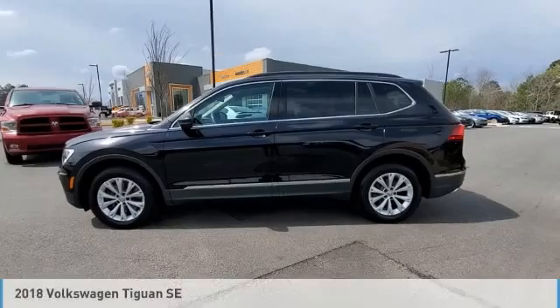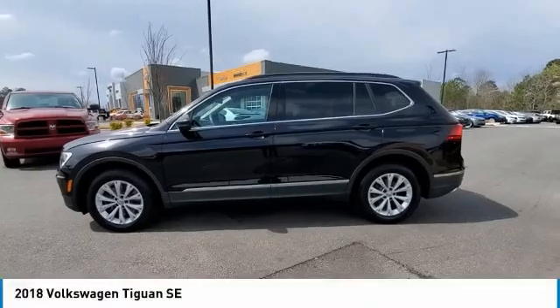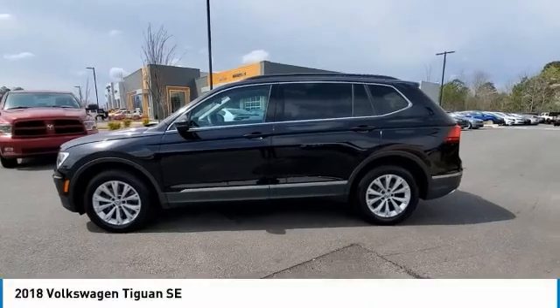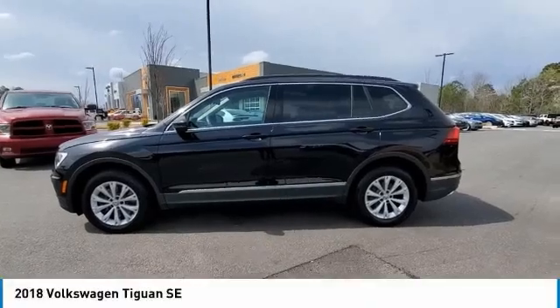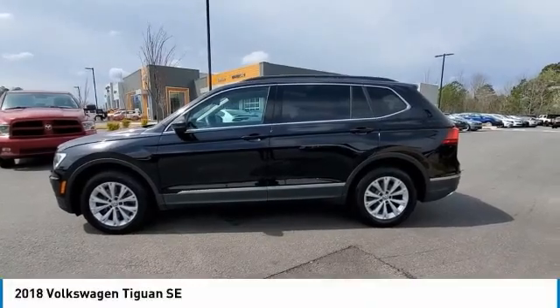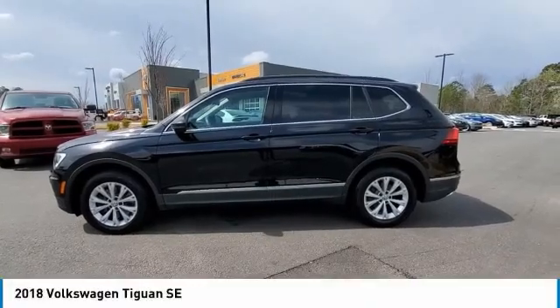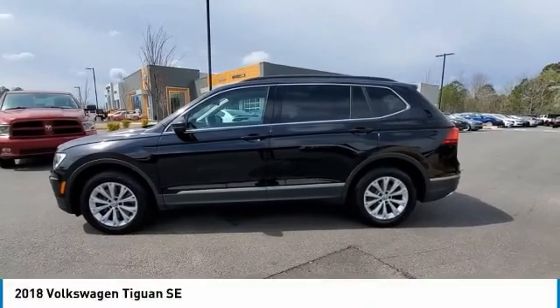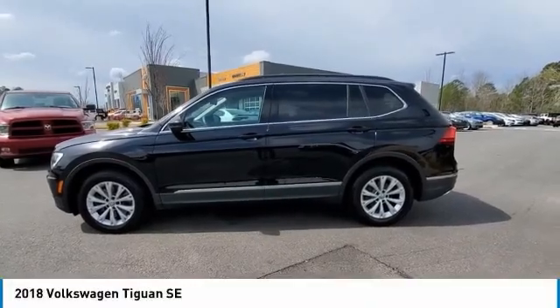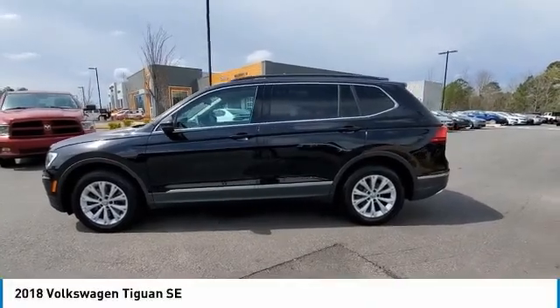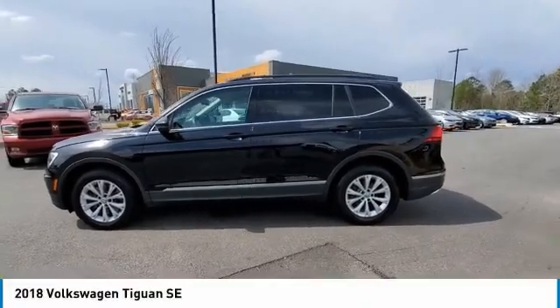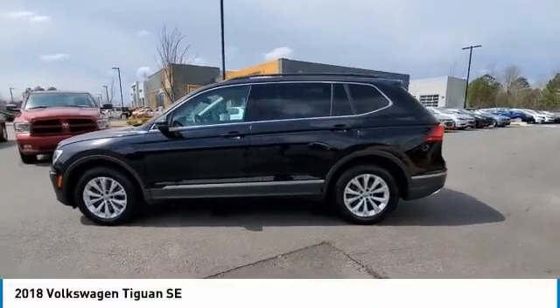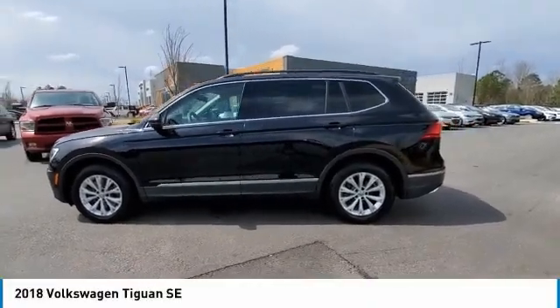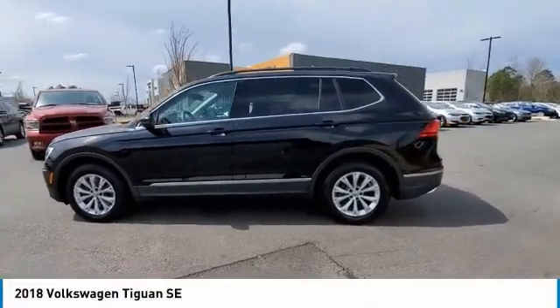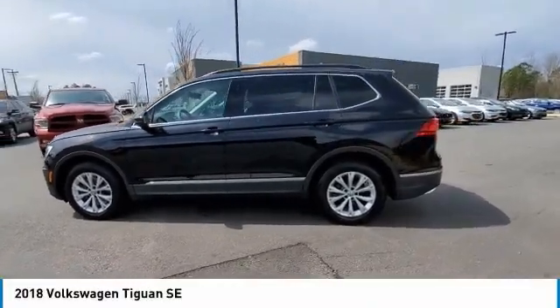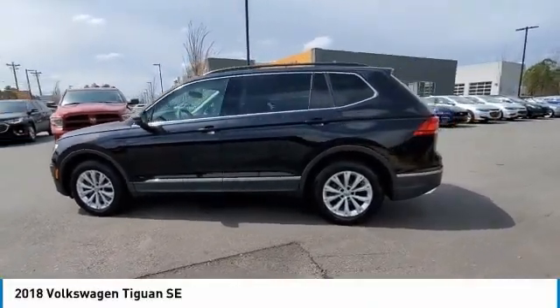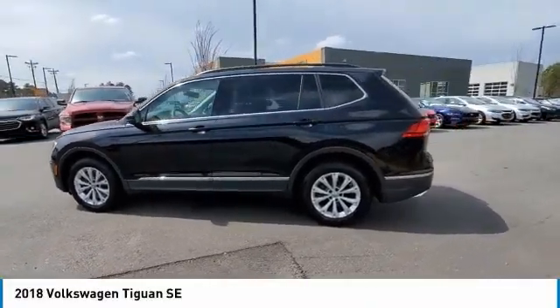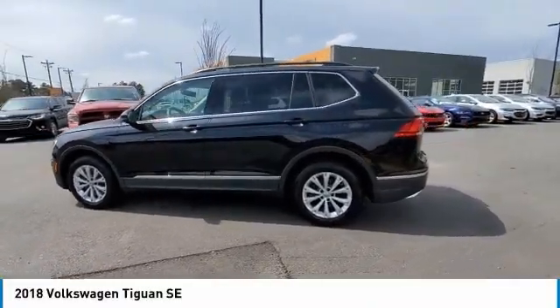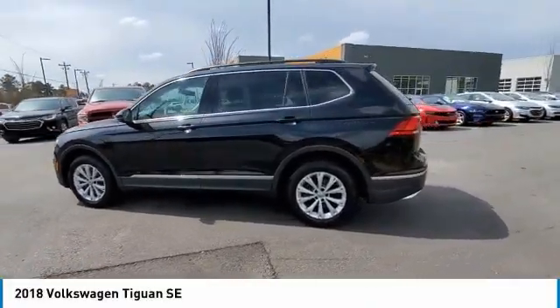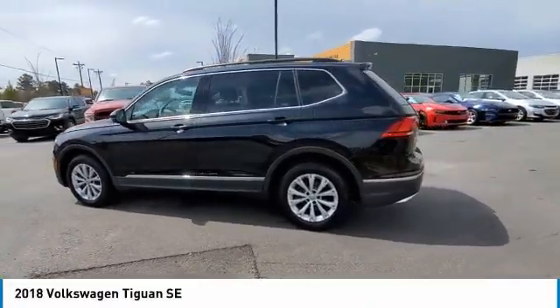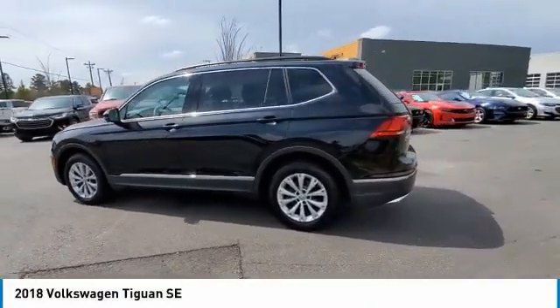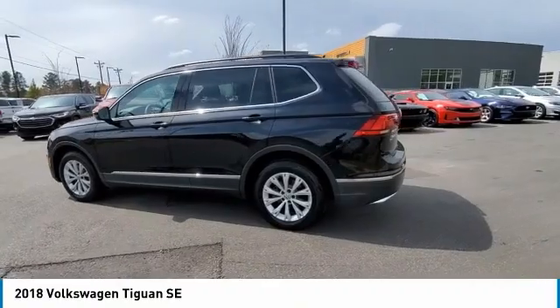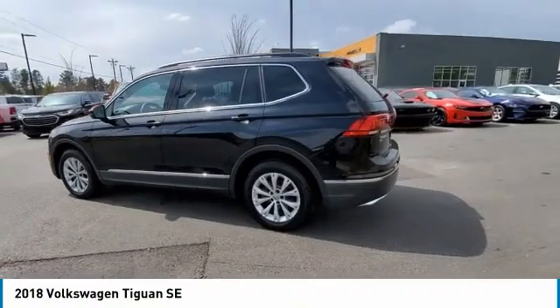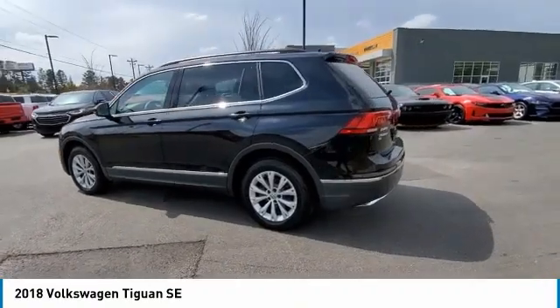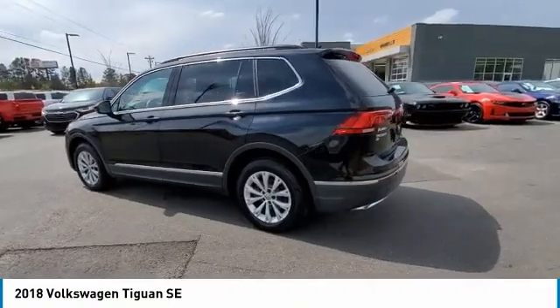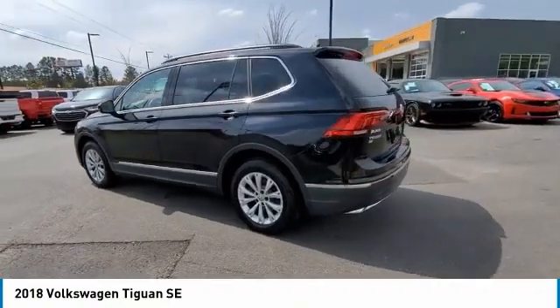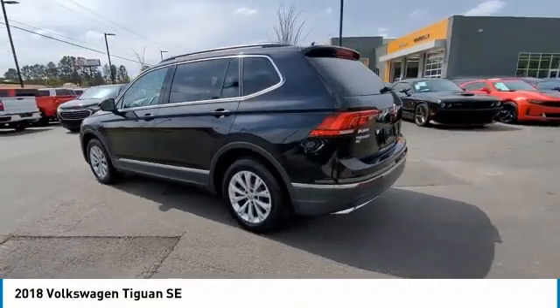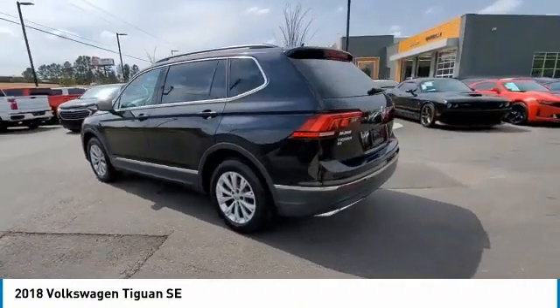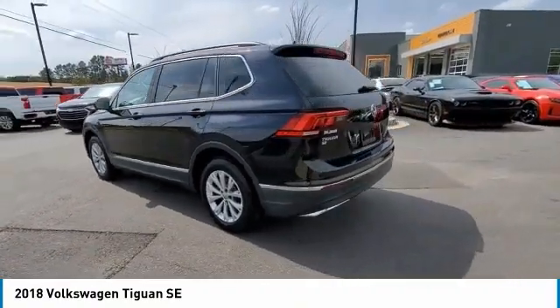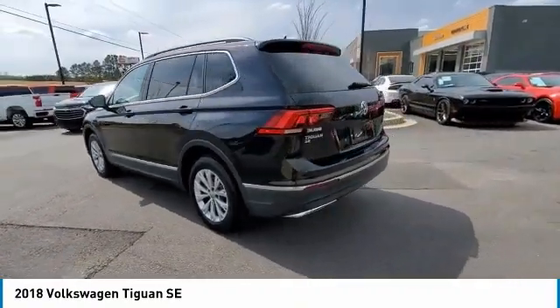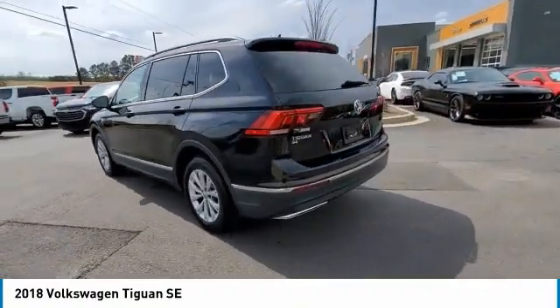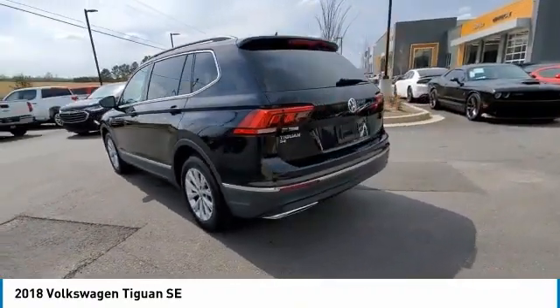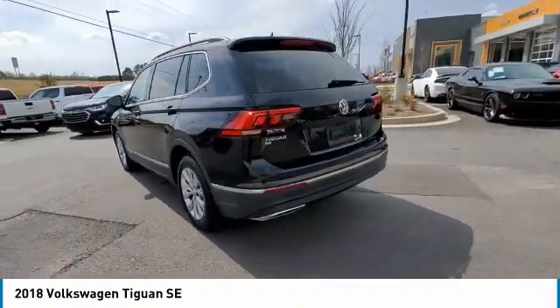We are pleased to show you the 2018 Tiguan. With Volkswagen Tiguan, it's good to be turbo. Turbo with class.